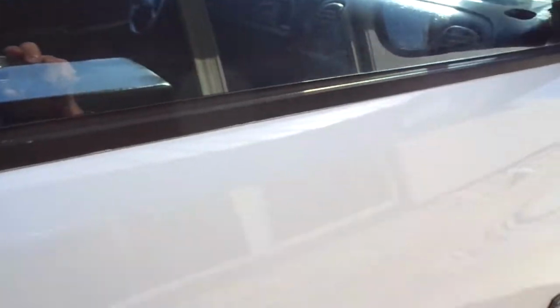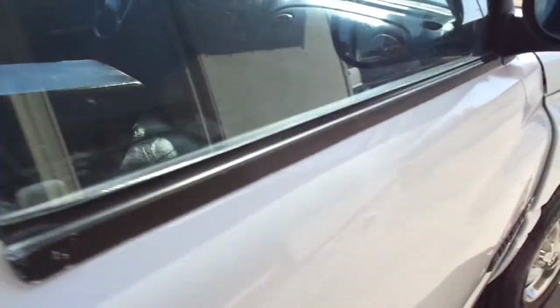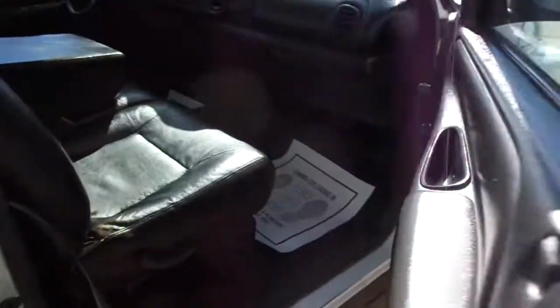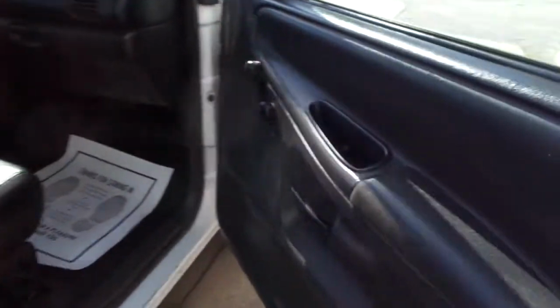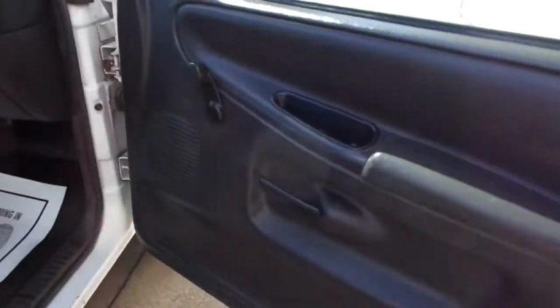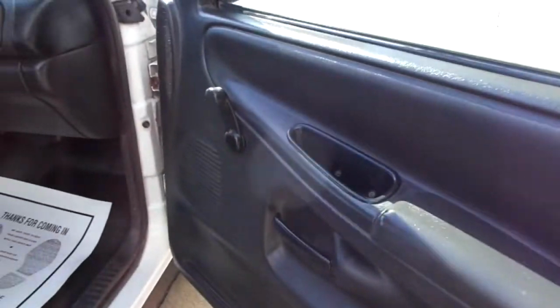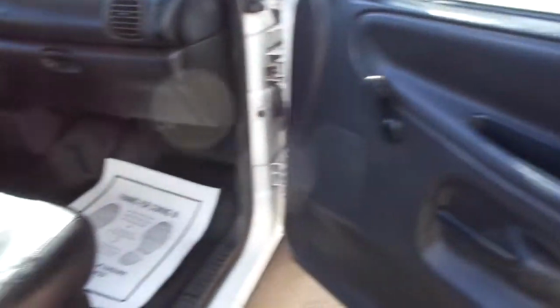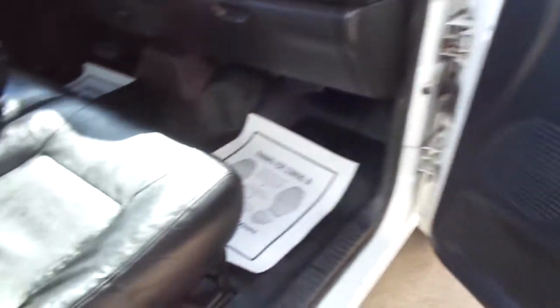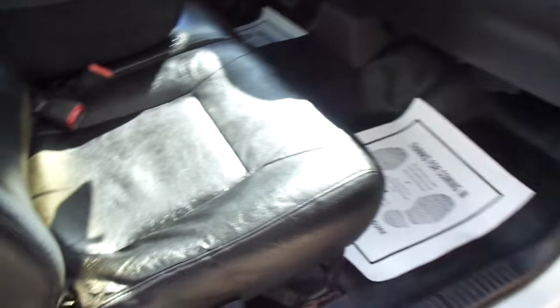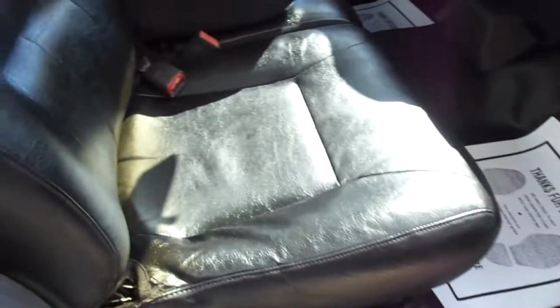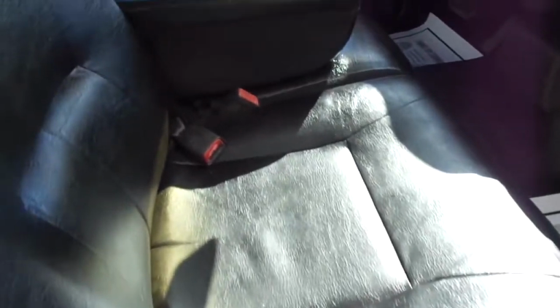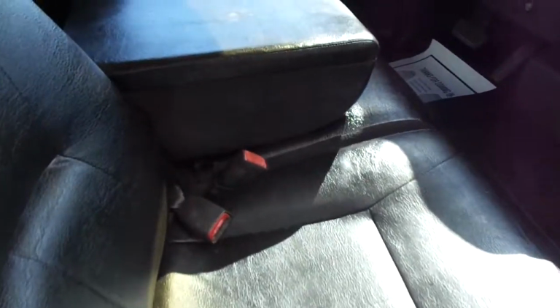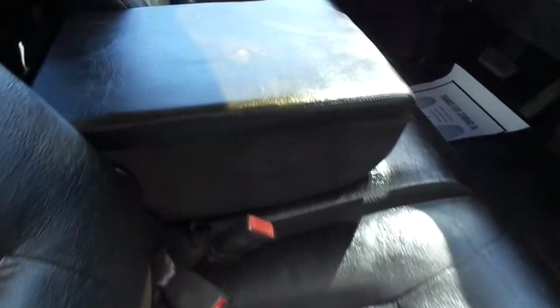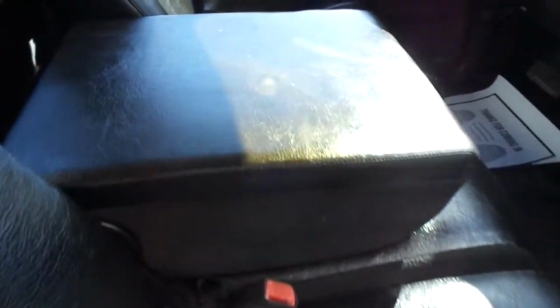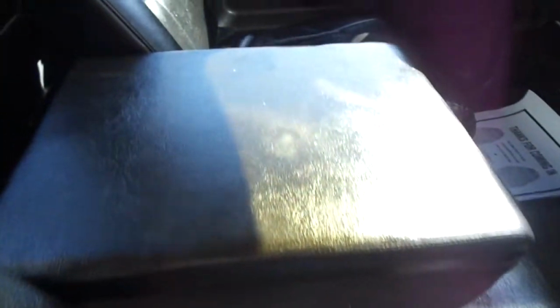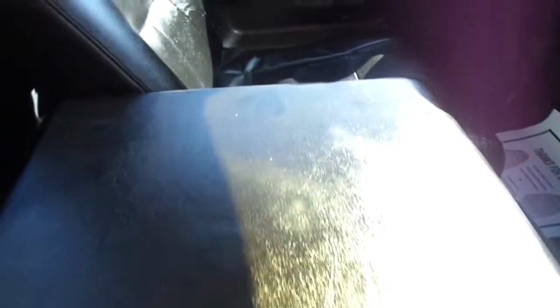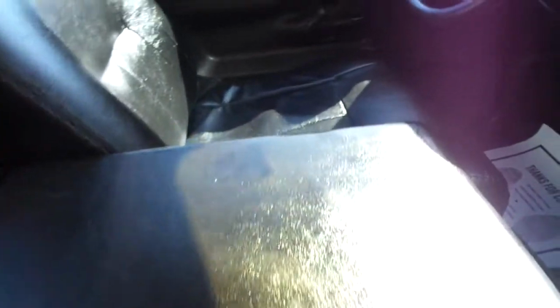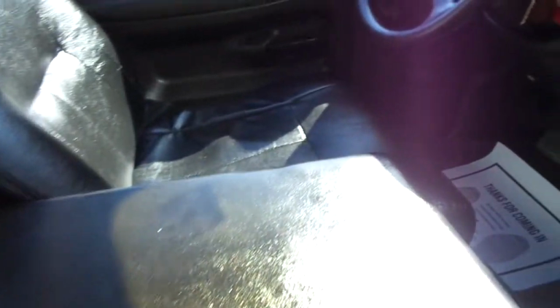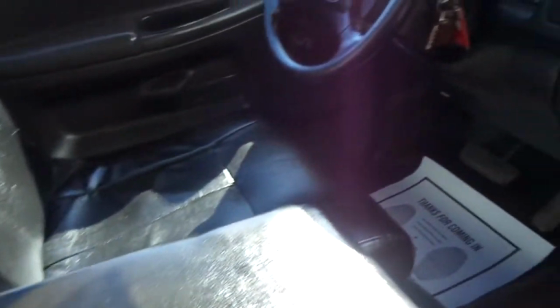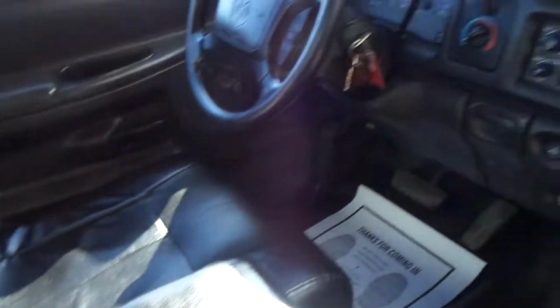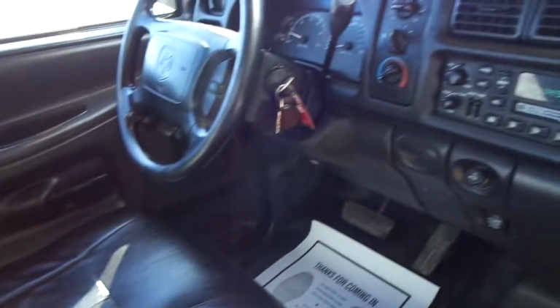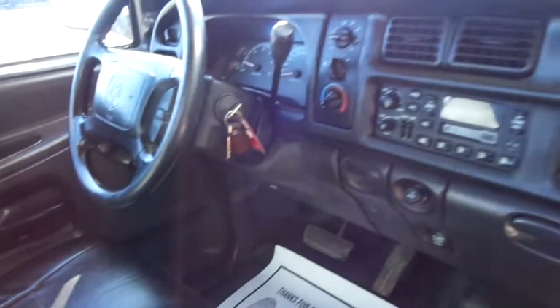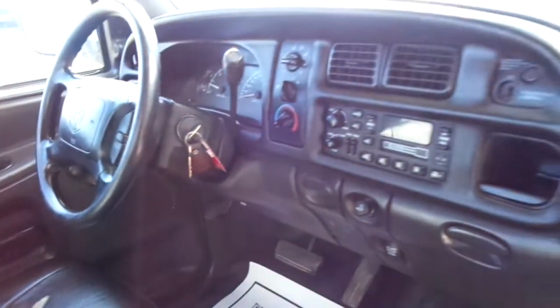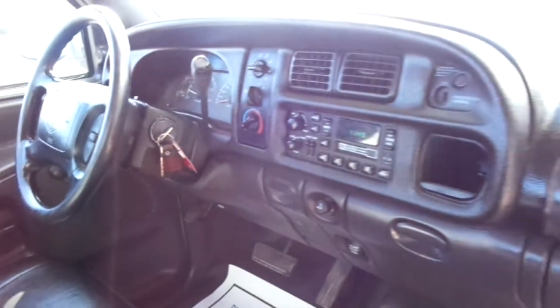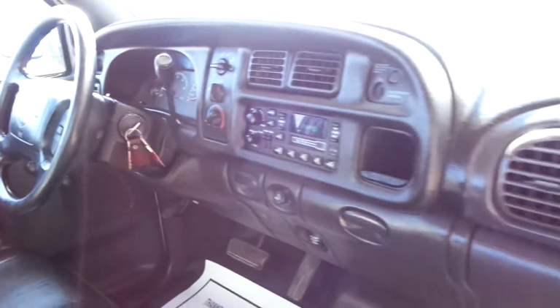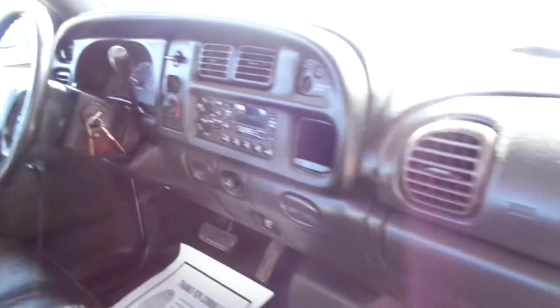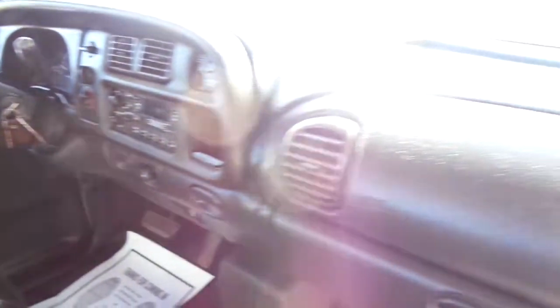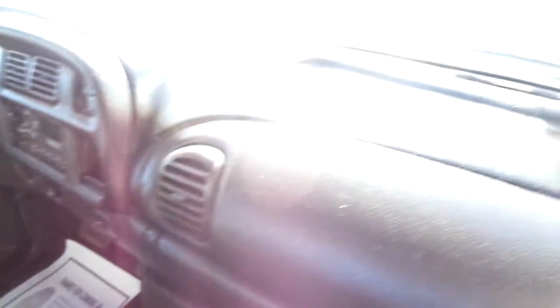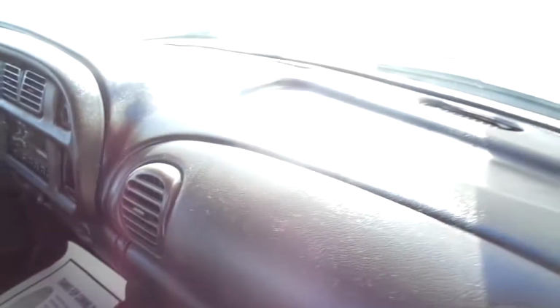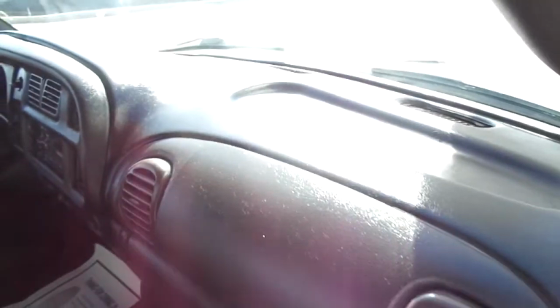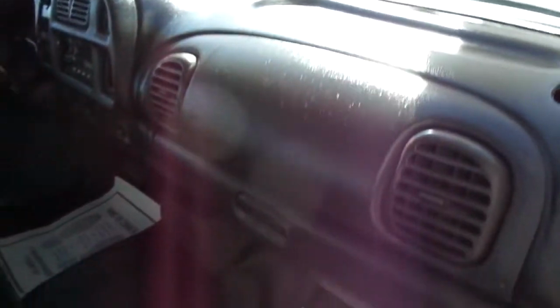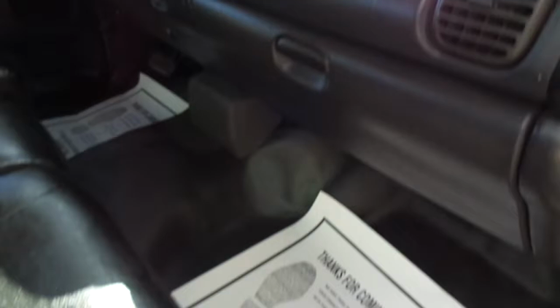Very nice interior with the manual windows and locks. There's no burns, no tears. It folds down at the center console. It has ice cold air, AM FM stereo, and rubber floors.